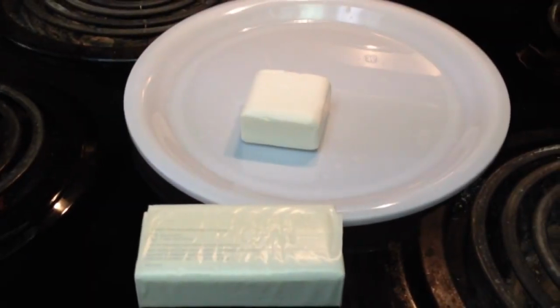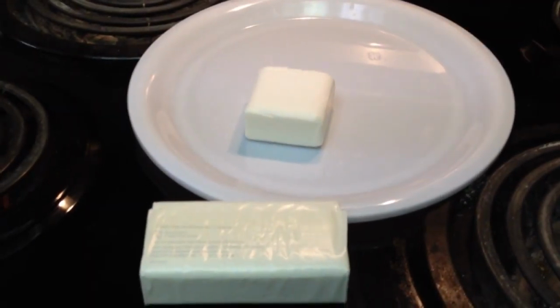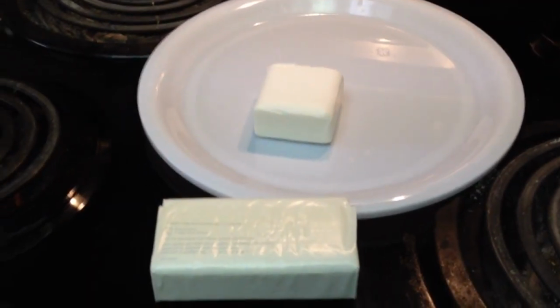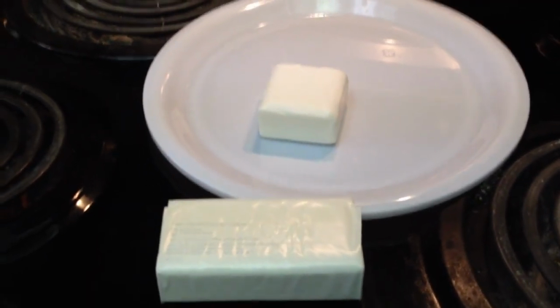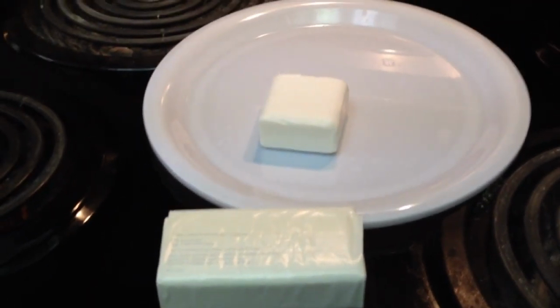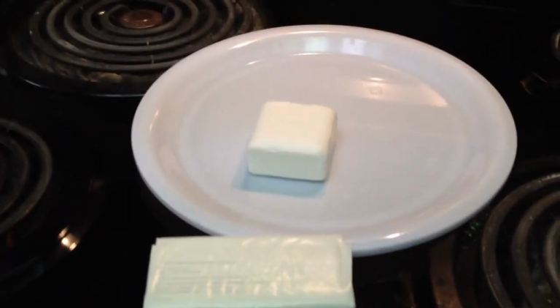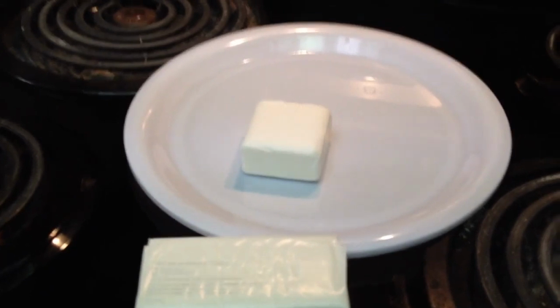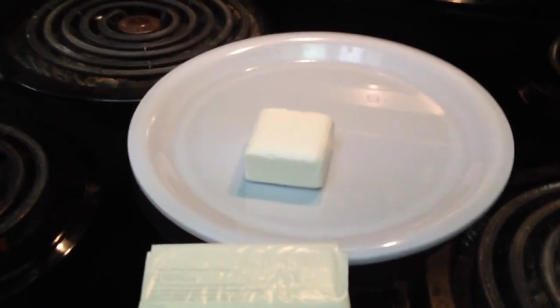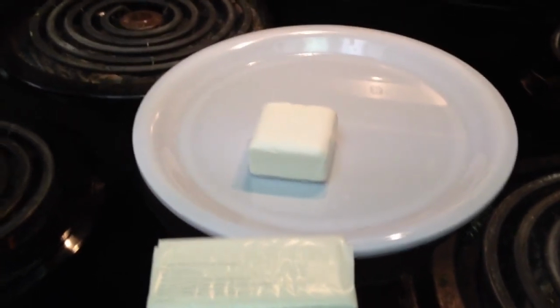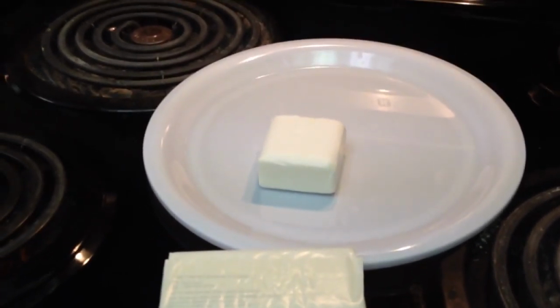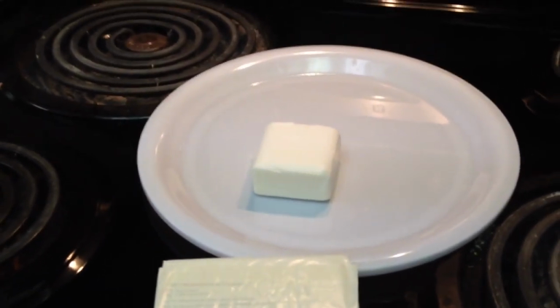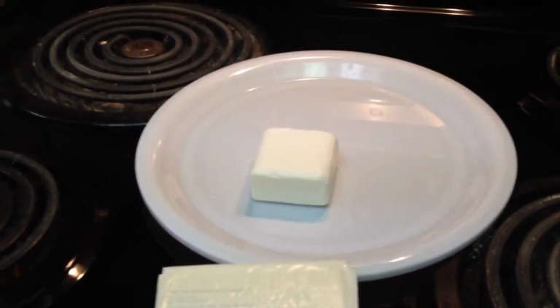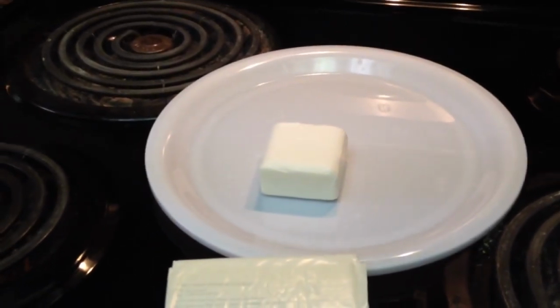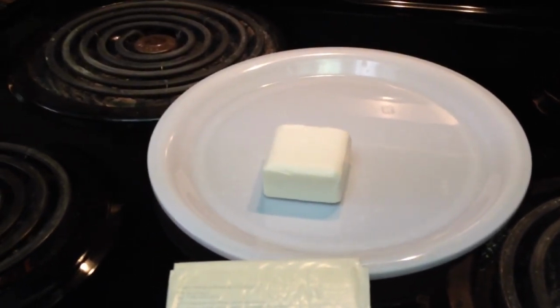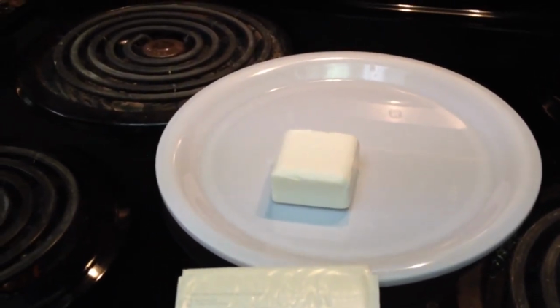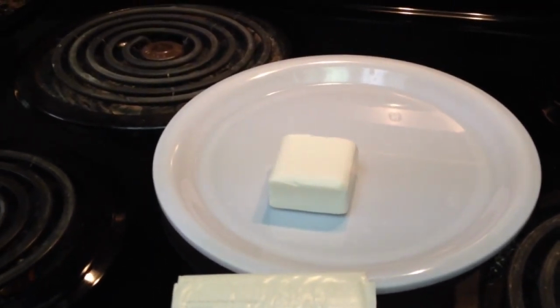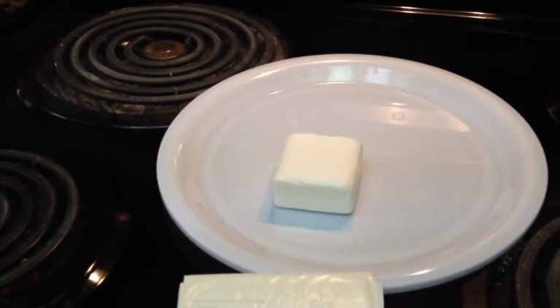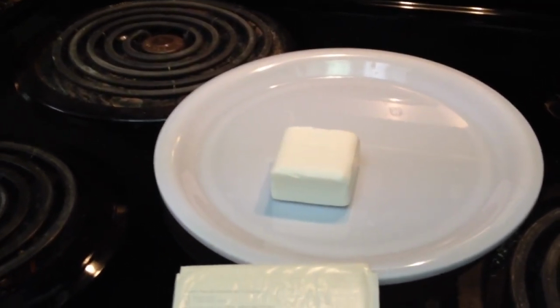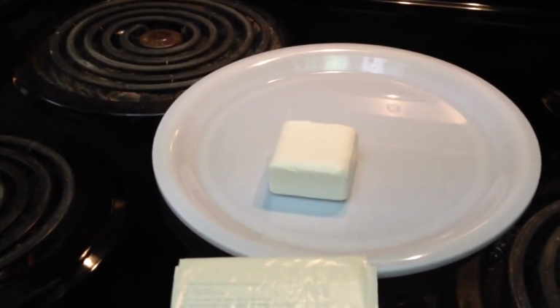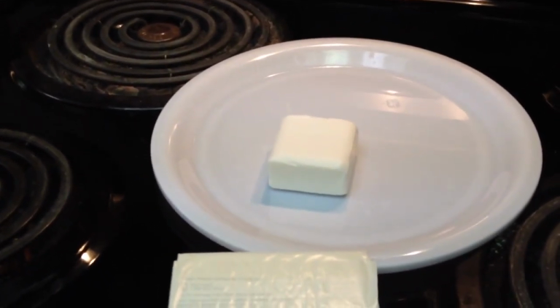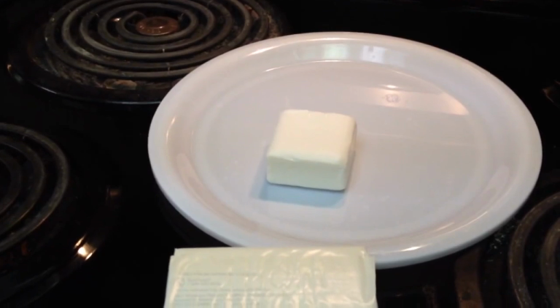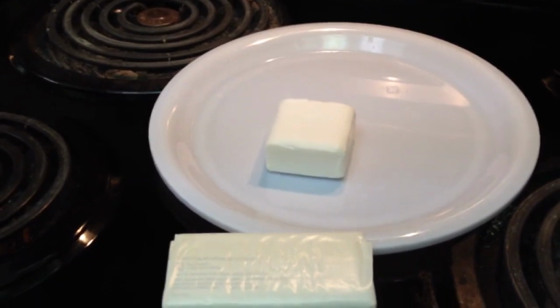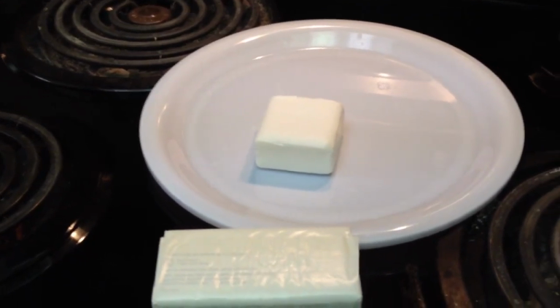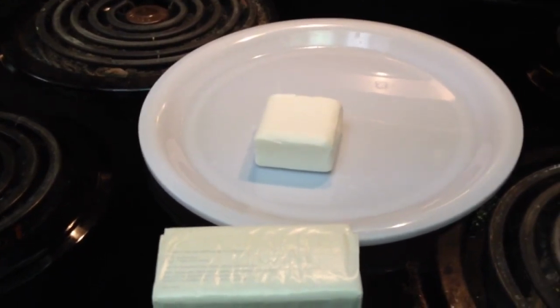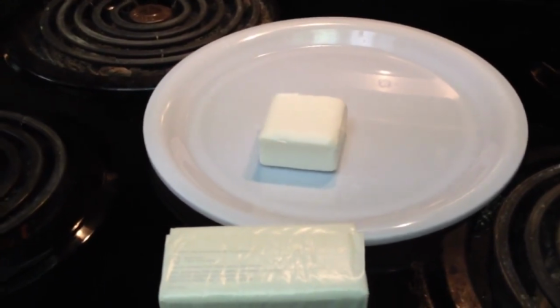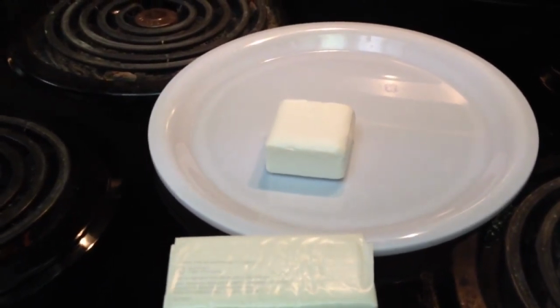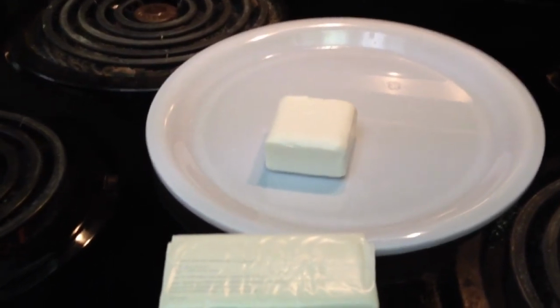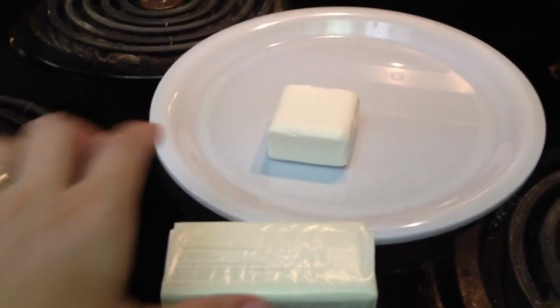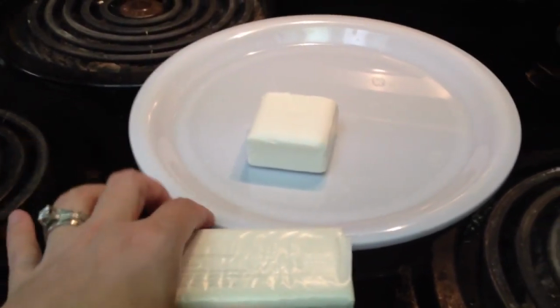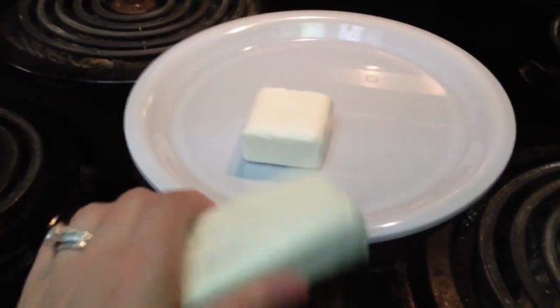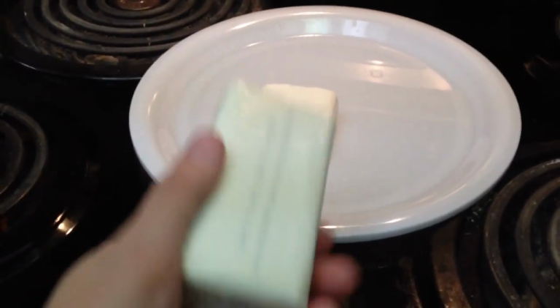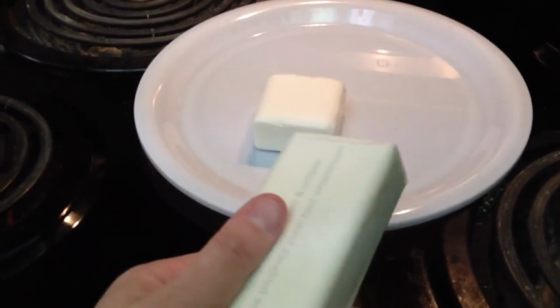Hi everybody, it's ATXMom. In honor of the quick pick review I just posted of Ivory Soap, I decided to show you a really quick science experiment that you can do with your little ones using a bar of Ivory Soap.